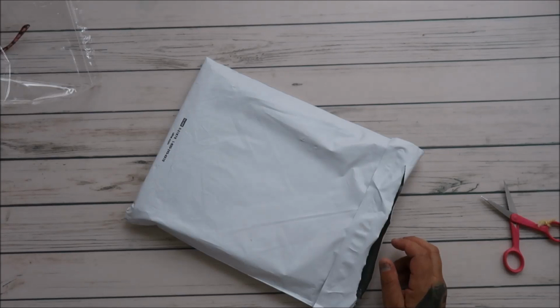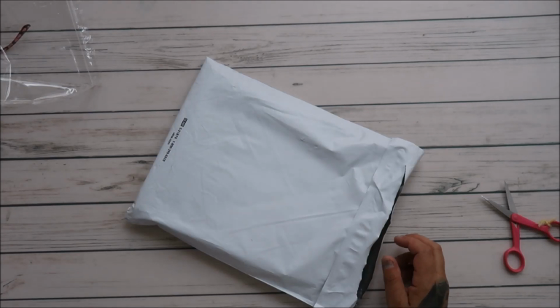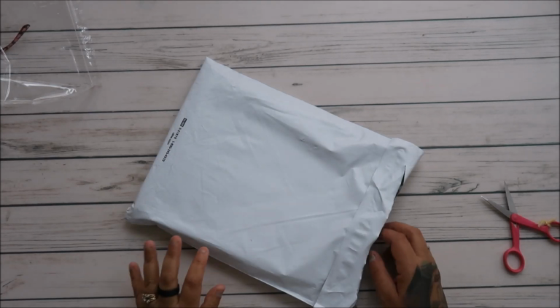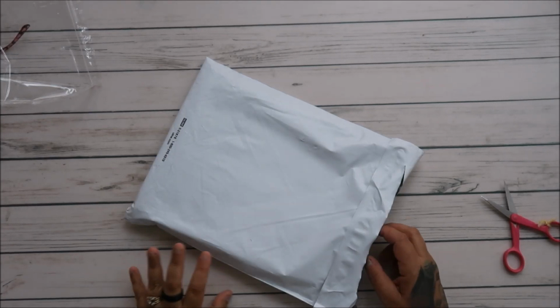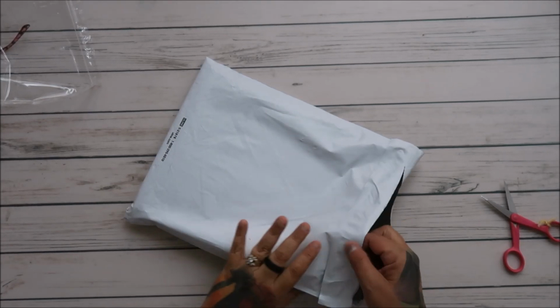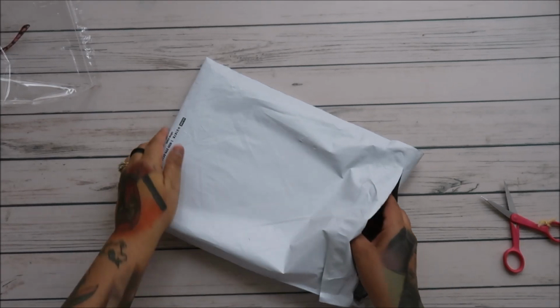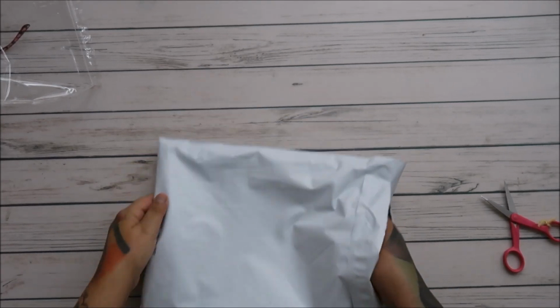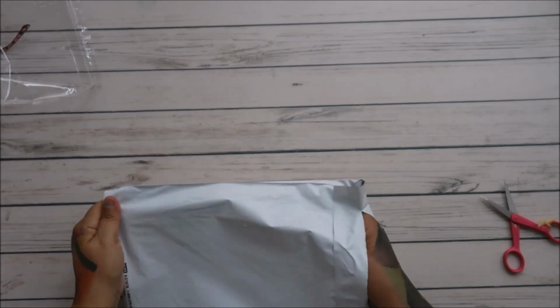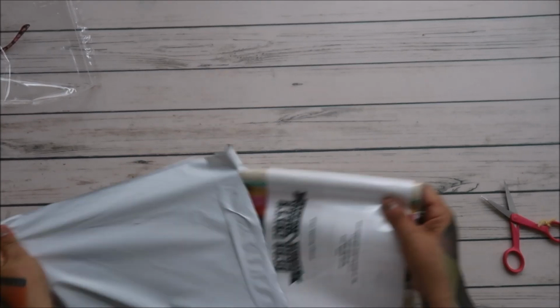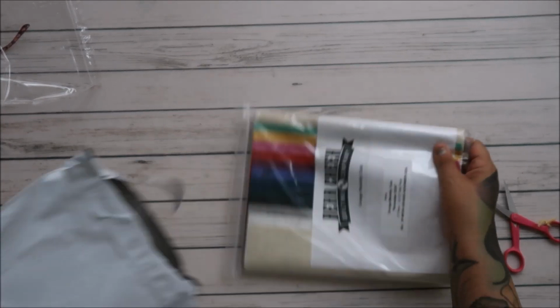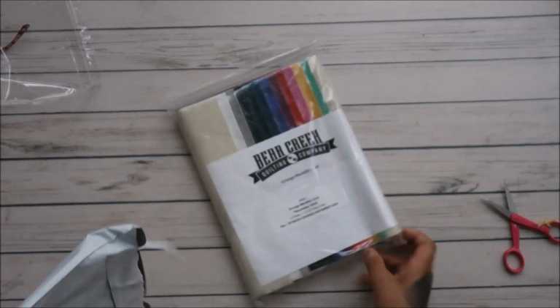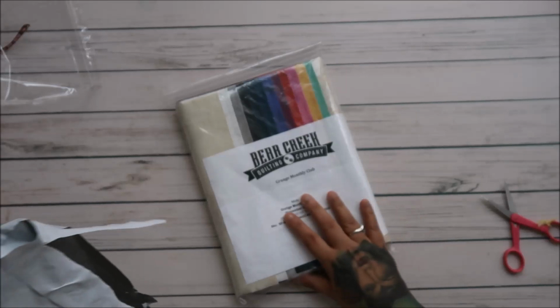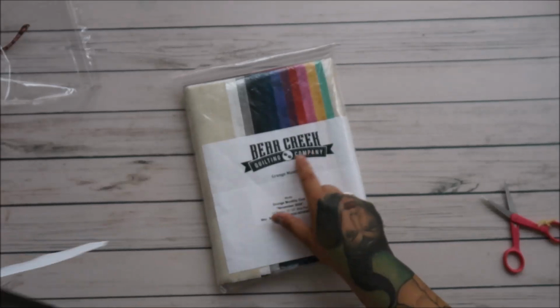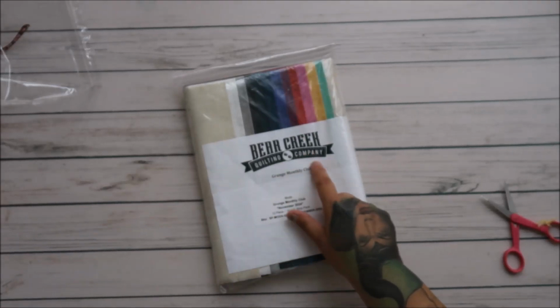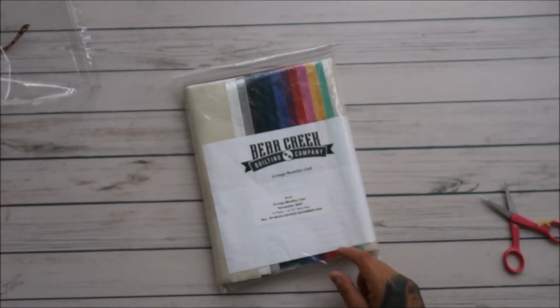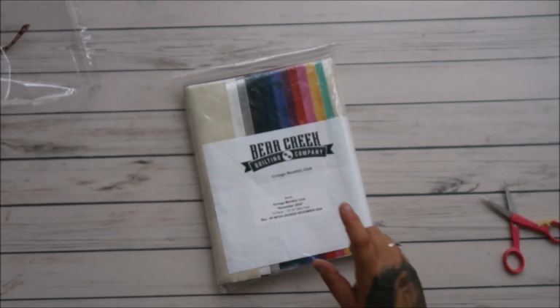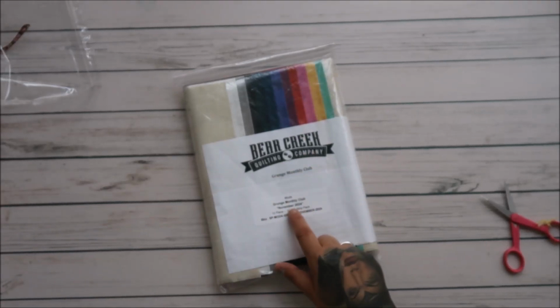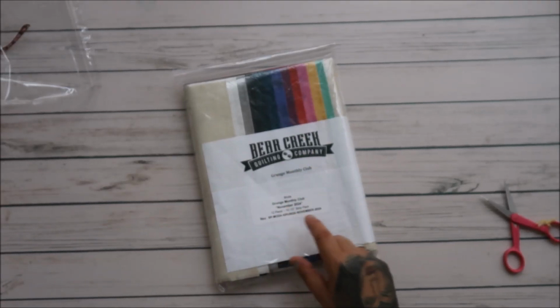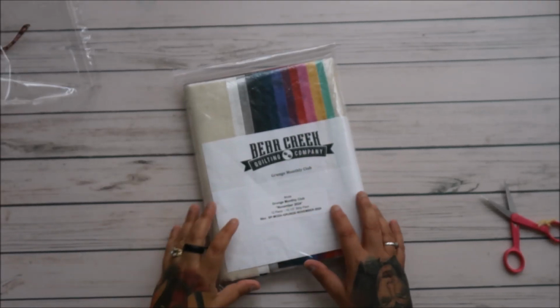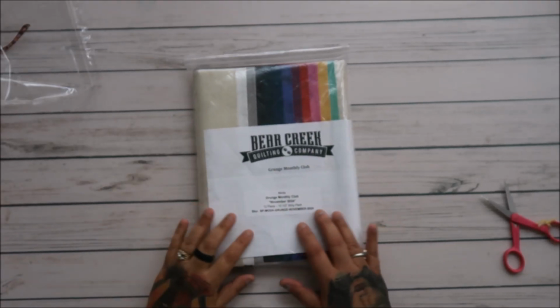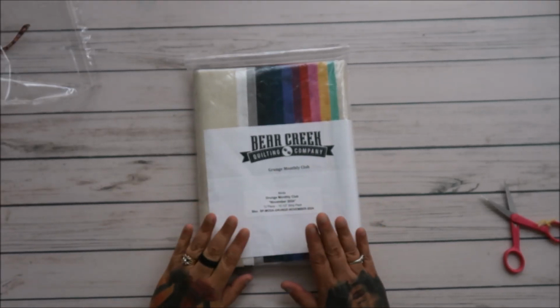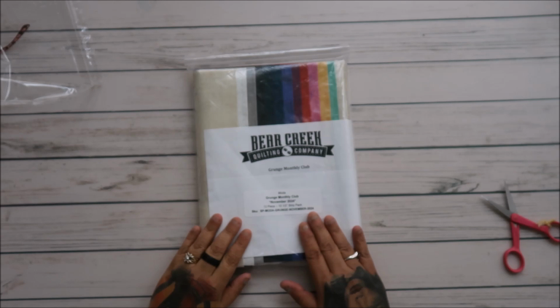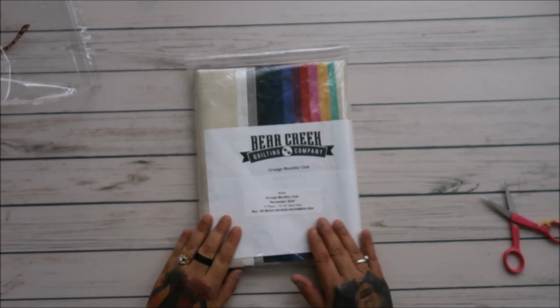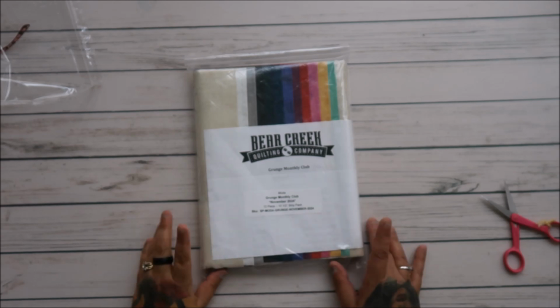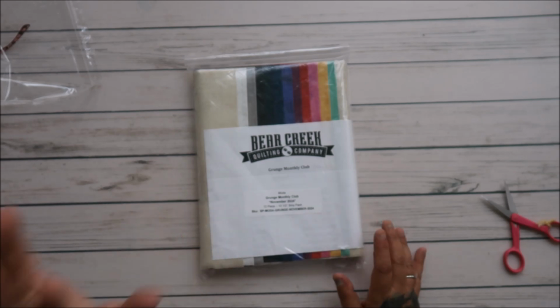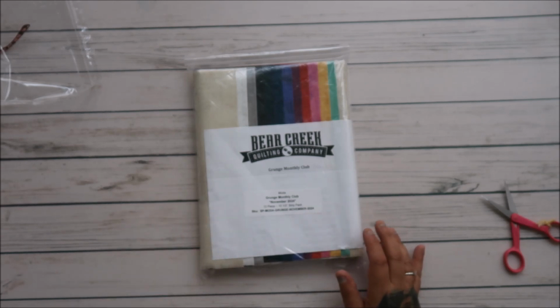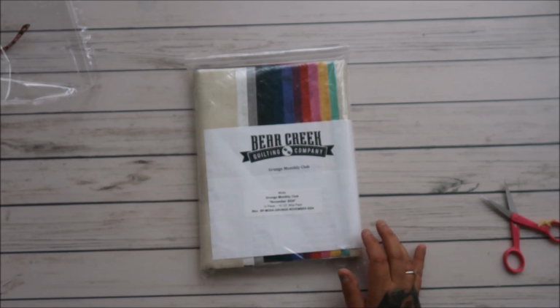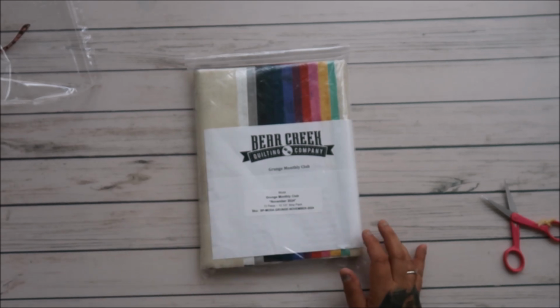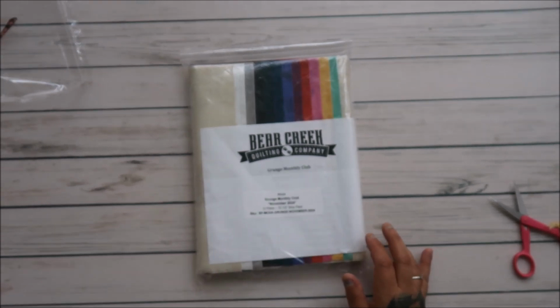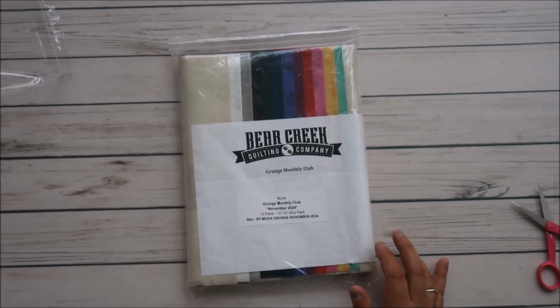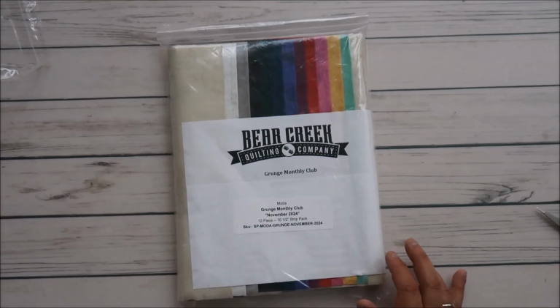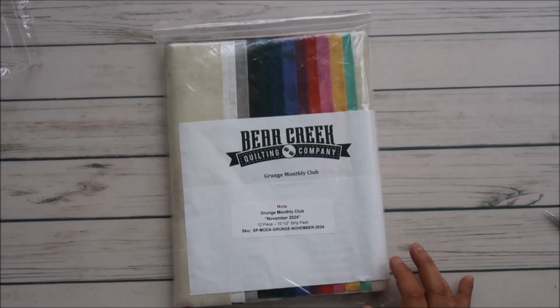Hey everyone! I got my Bear Creek Quilting Company monthly grunge club package in. I am so excited when I got this — I was like, oh my gosh, I can't wait to see the colors.